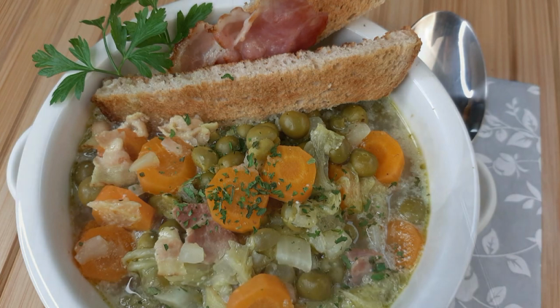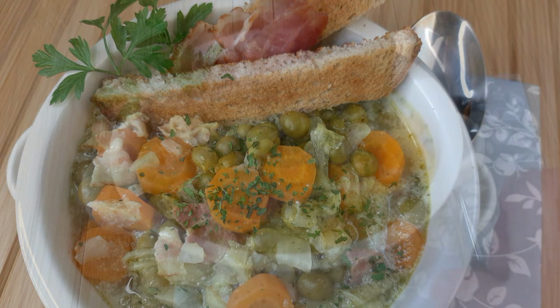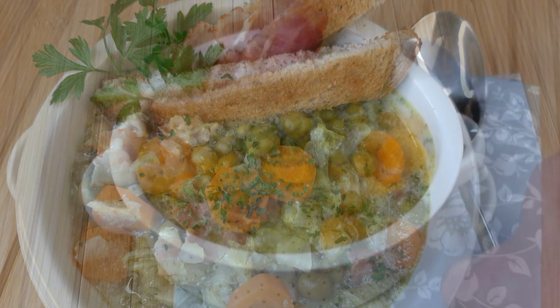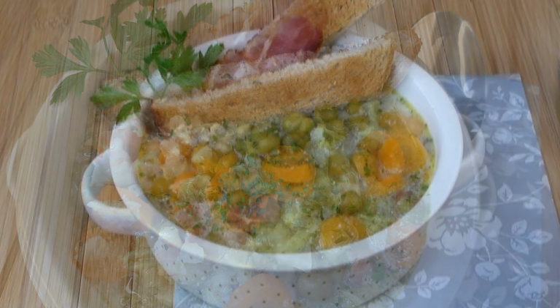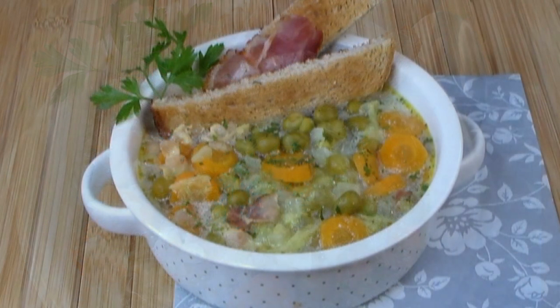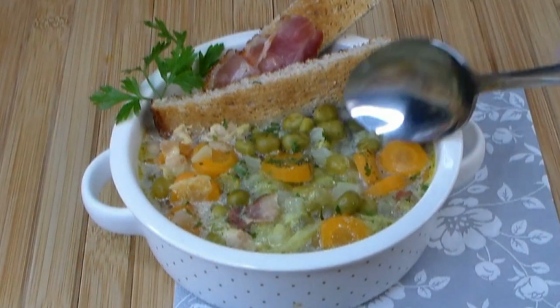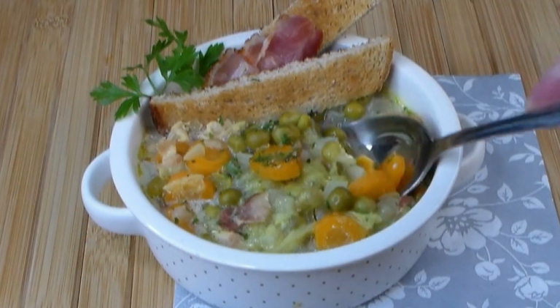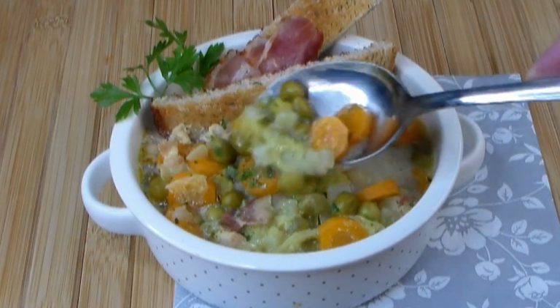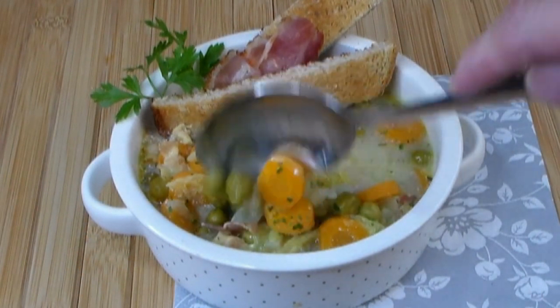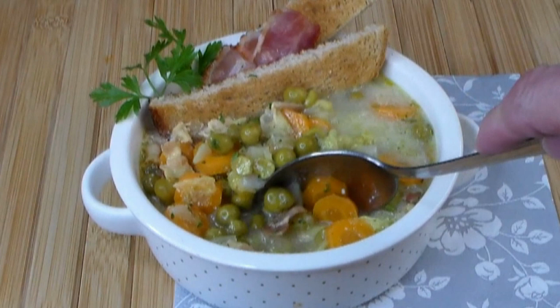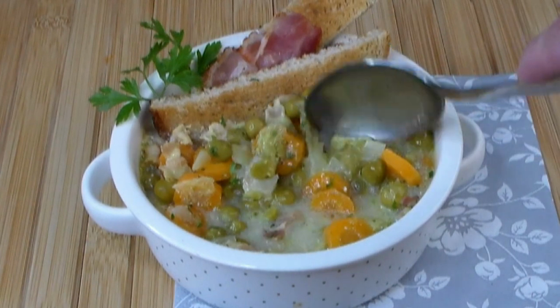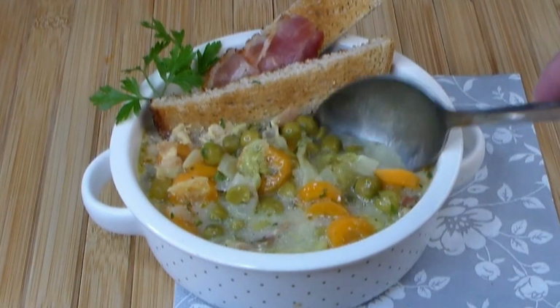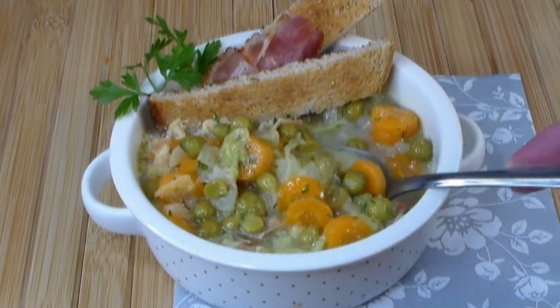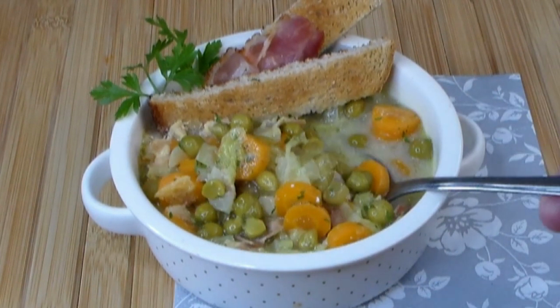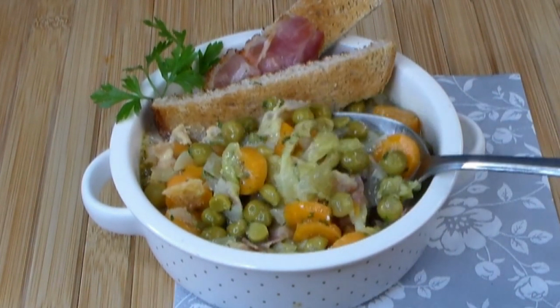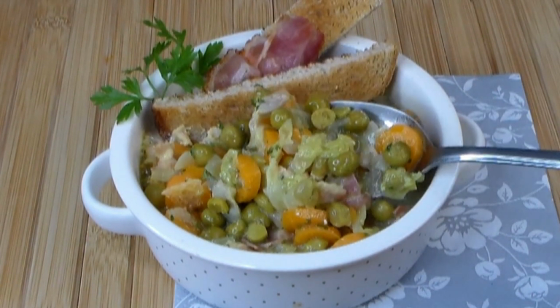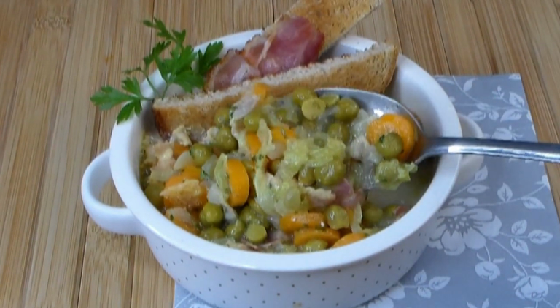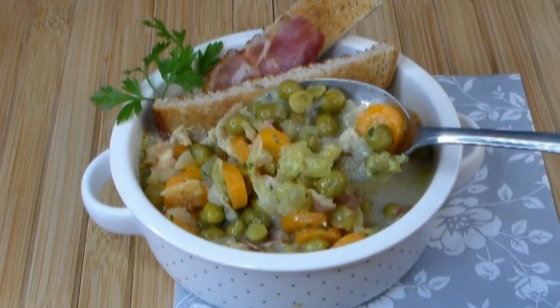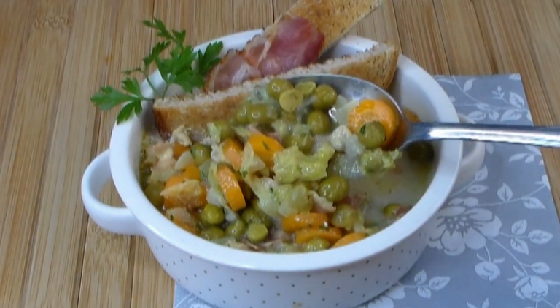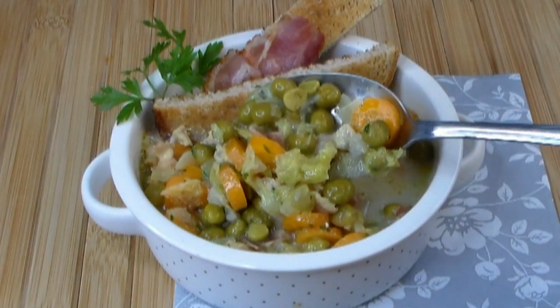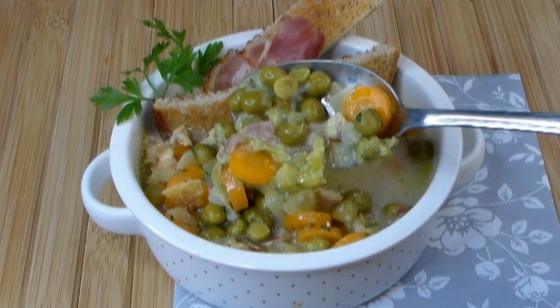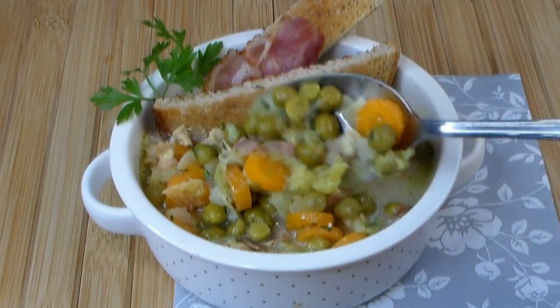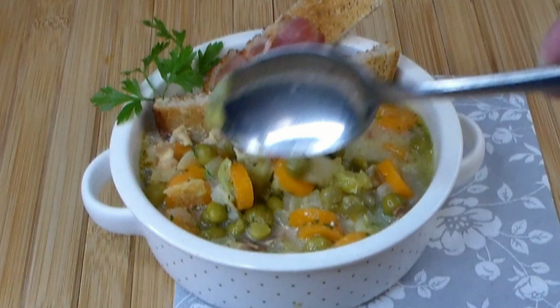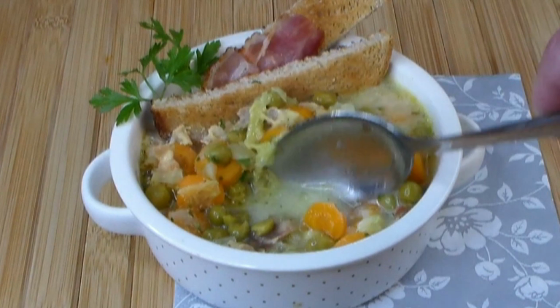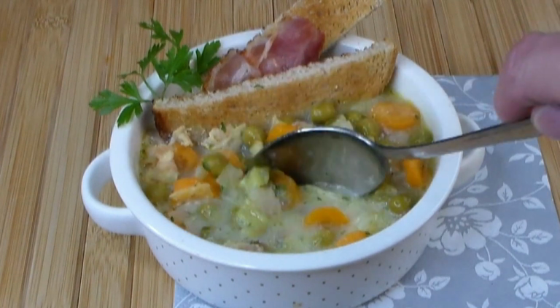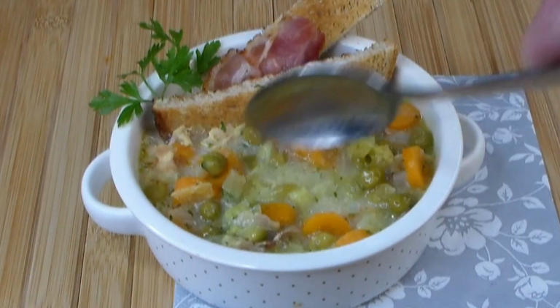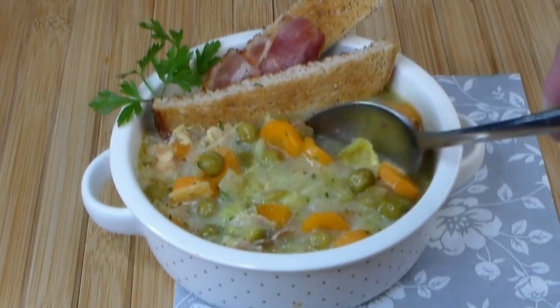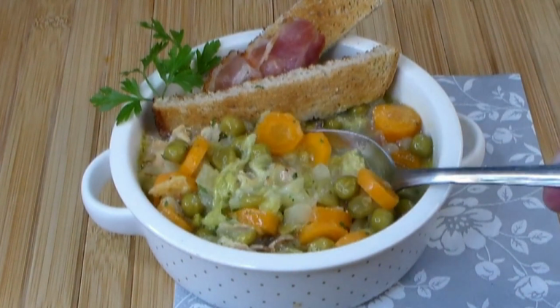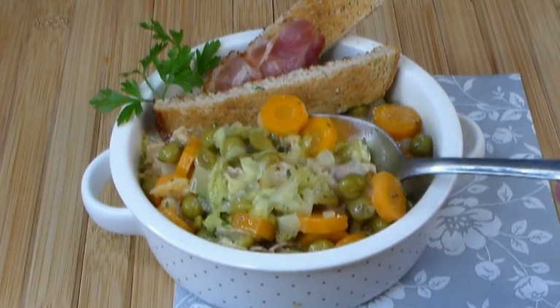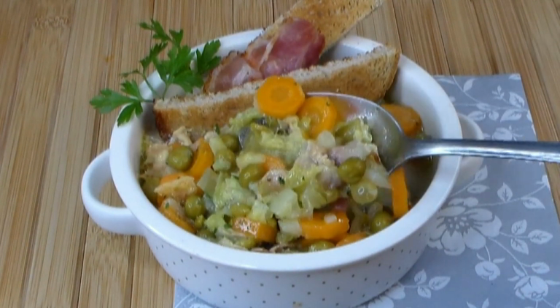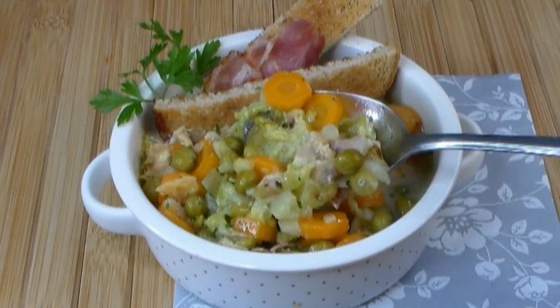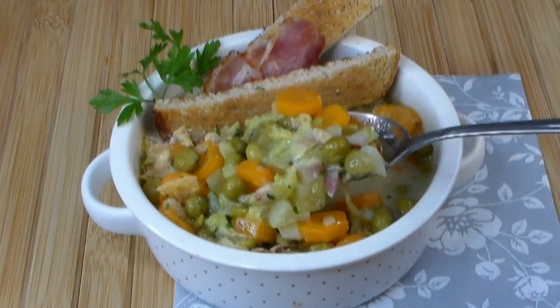Yes, a stew, not a soup this time. You know the difference, right? Stew is more hearty, fills you up, cures those hunger pains. So look at this.